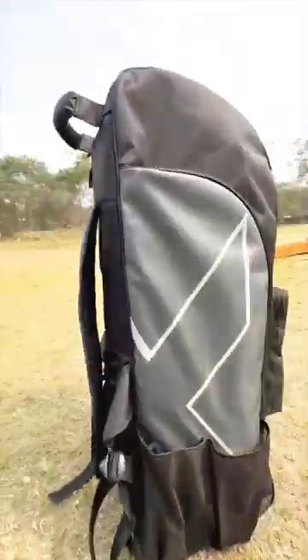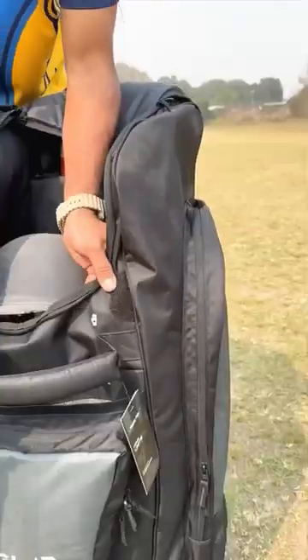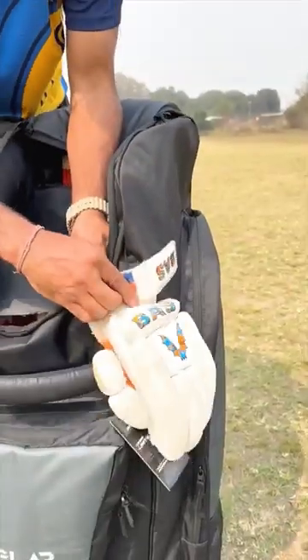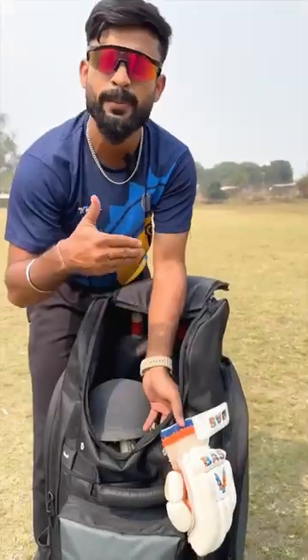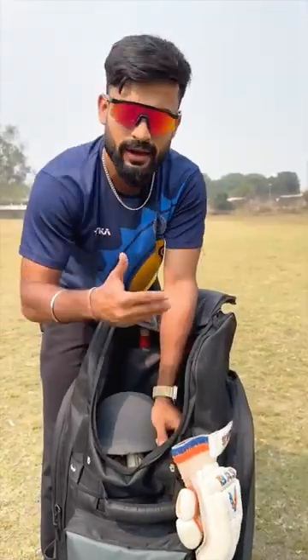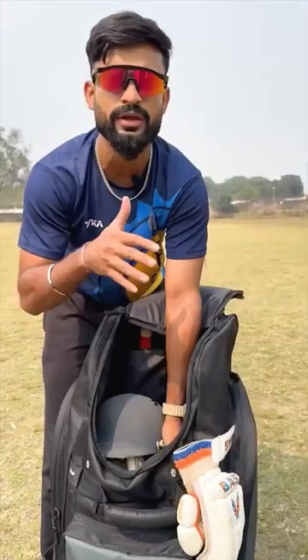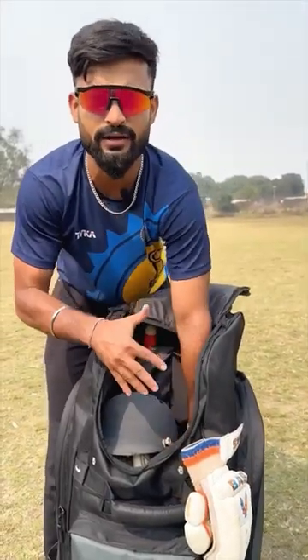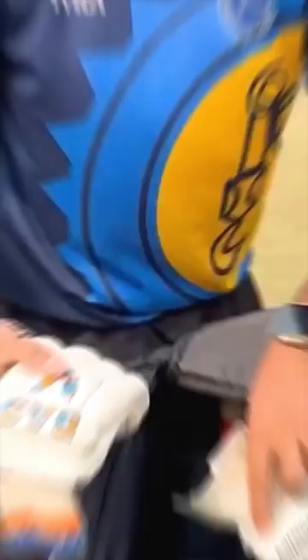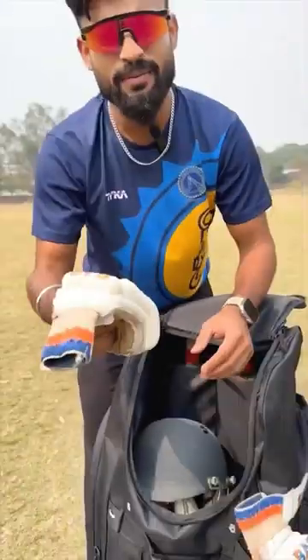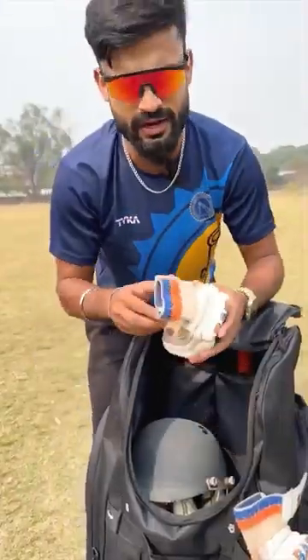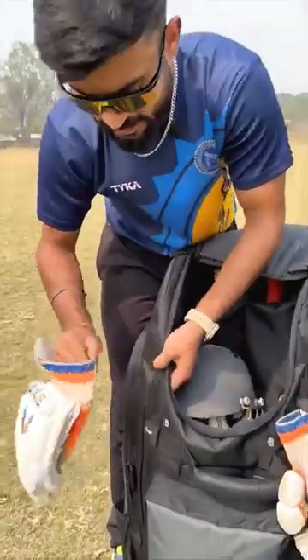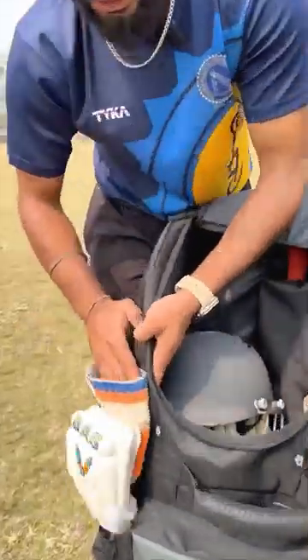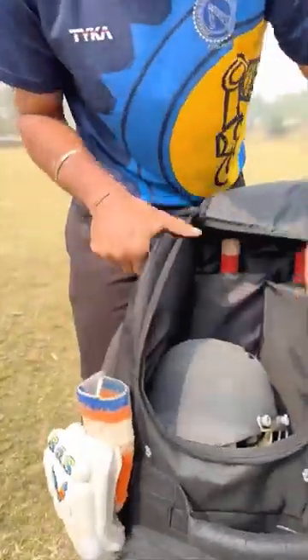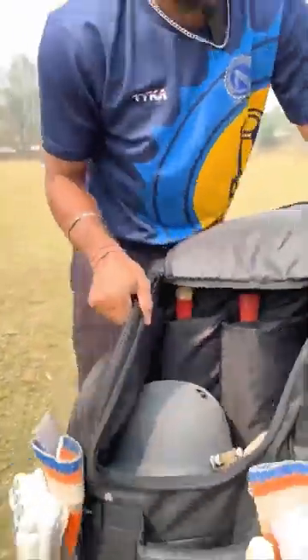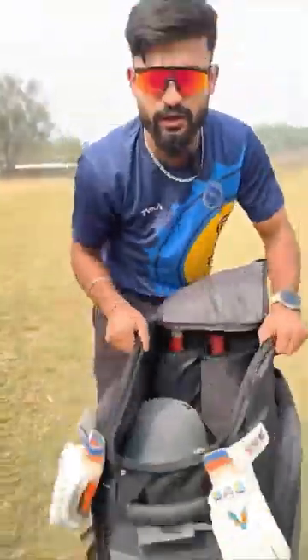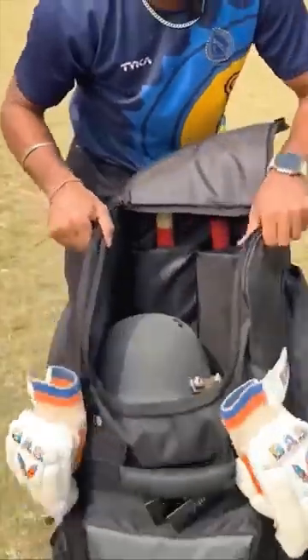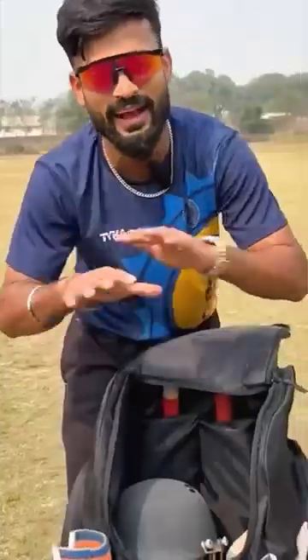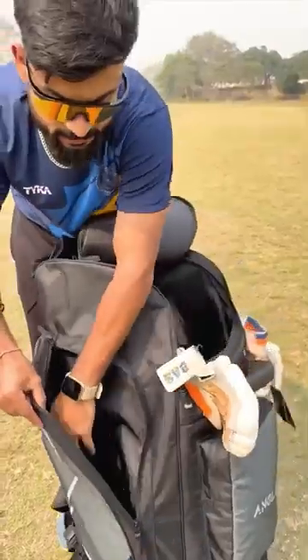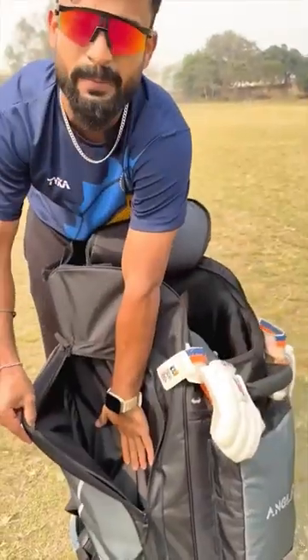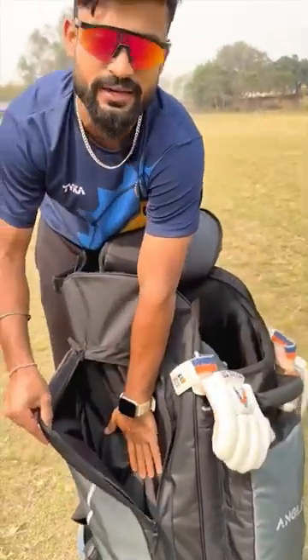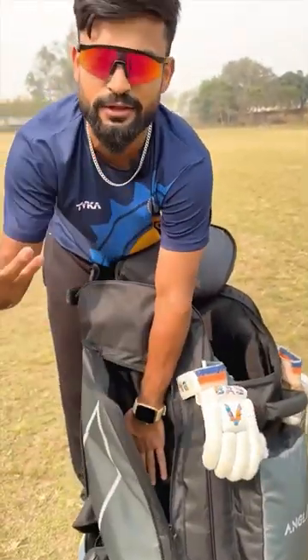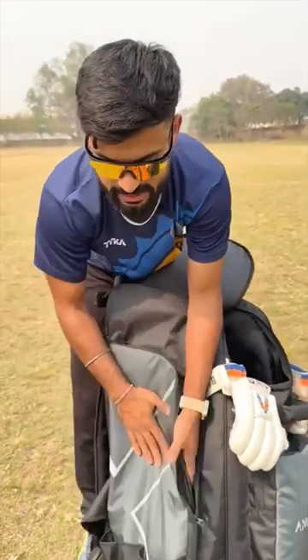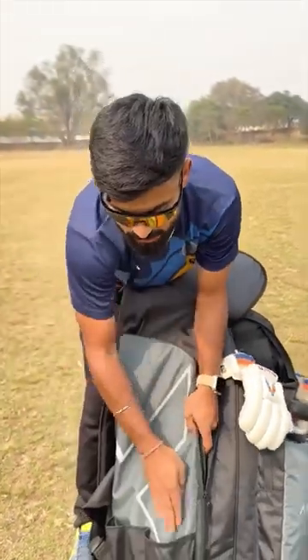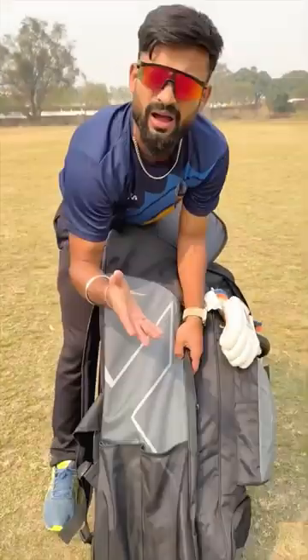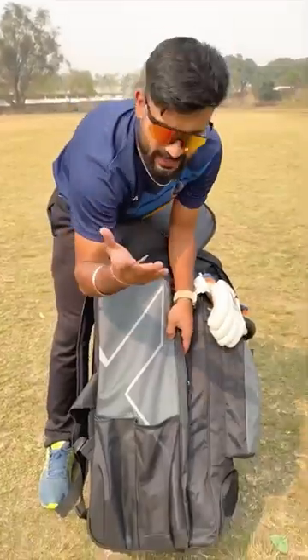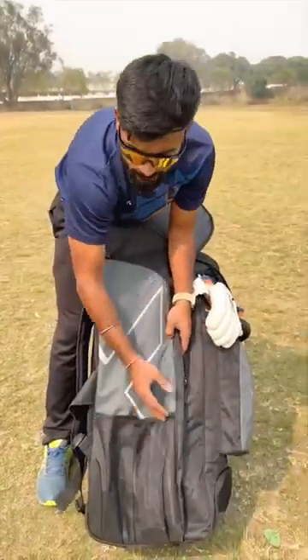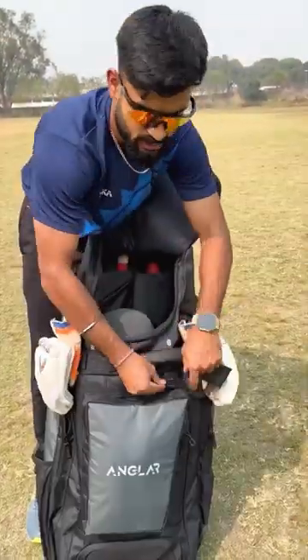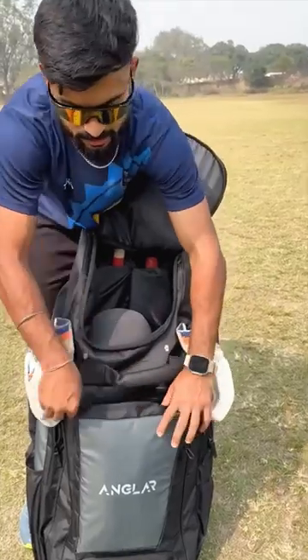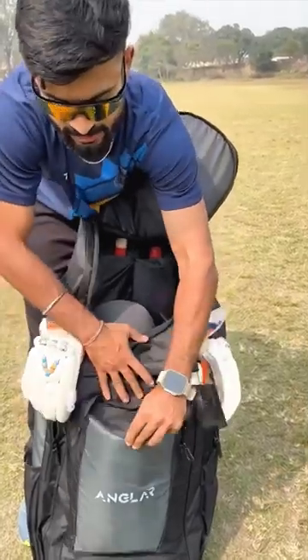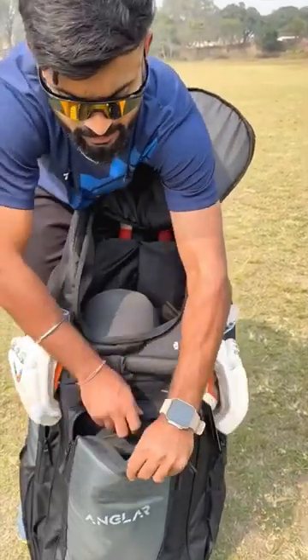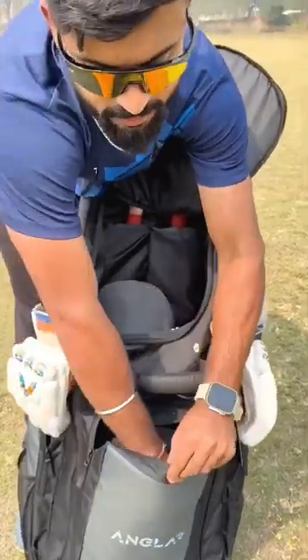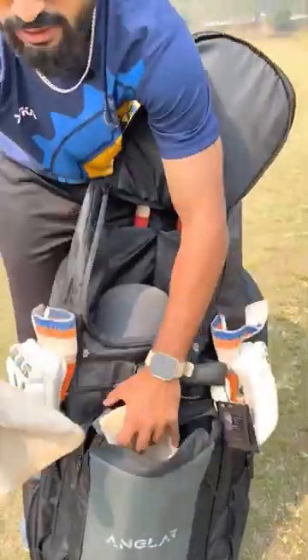You can keep your gloves here. It is so solid that it will not fall. You can keep your pads in different places. You can keep your gloves here — I have put all your fielding gloves here.